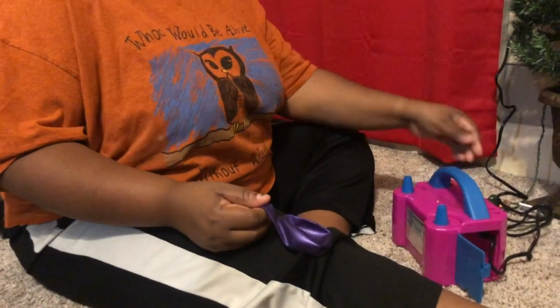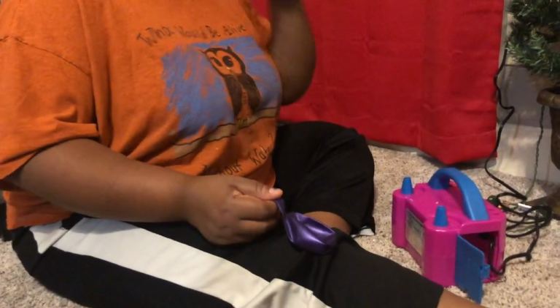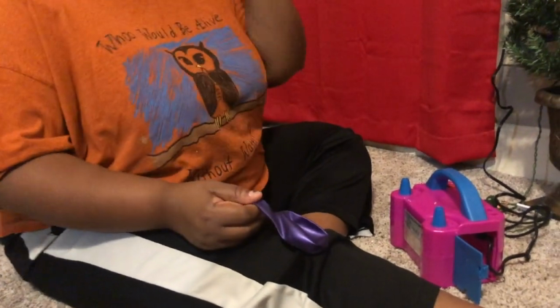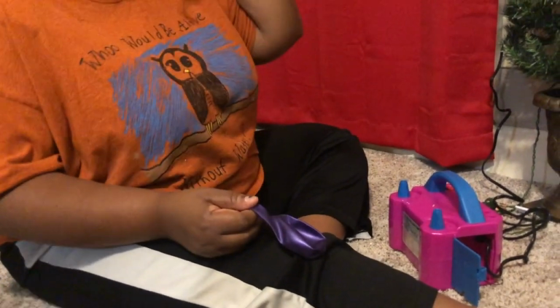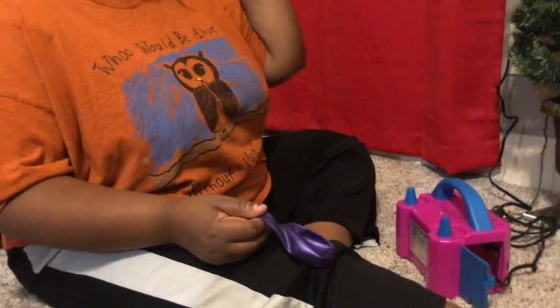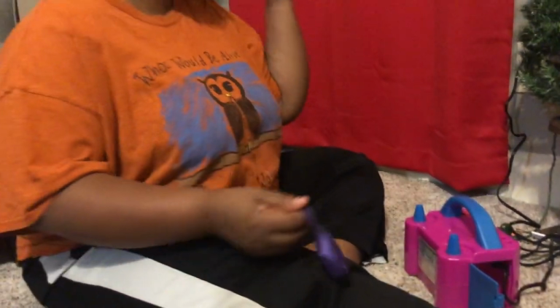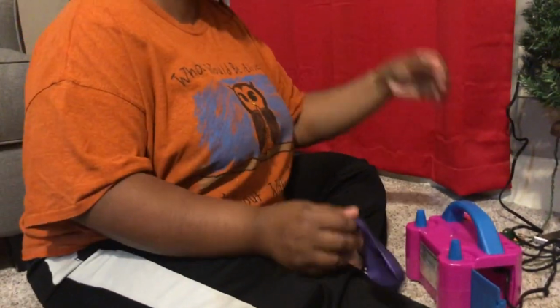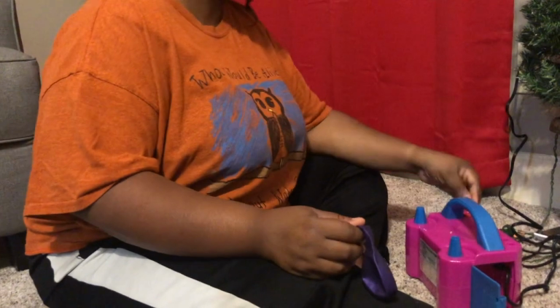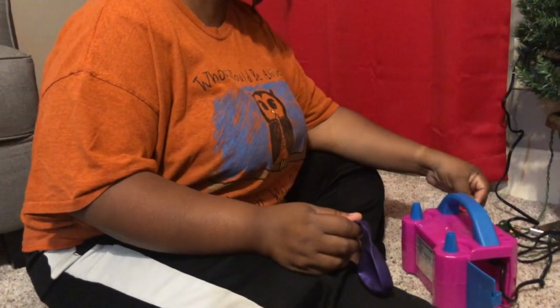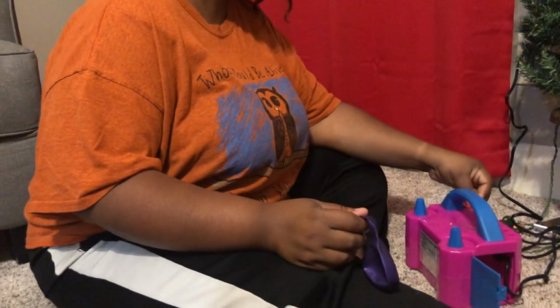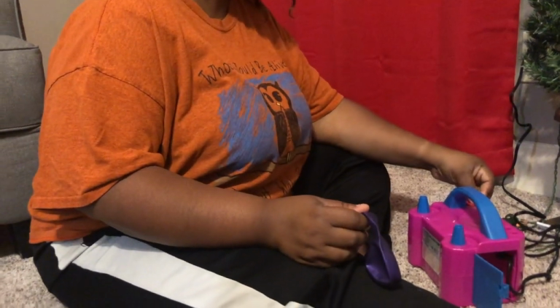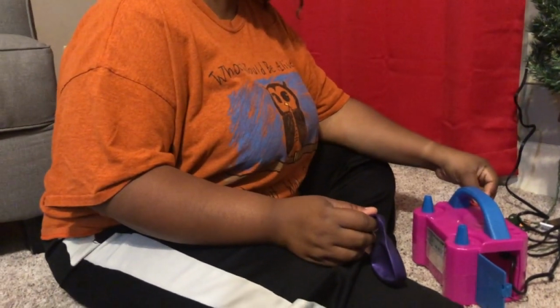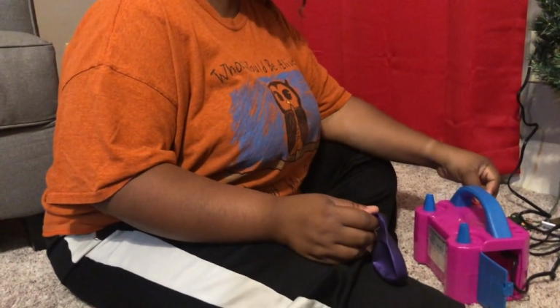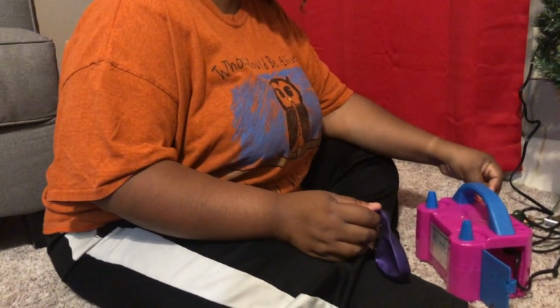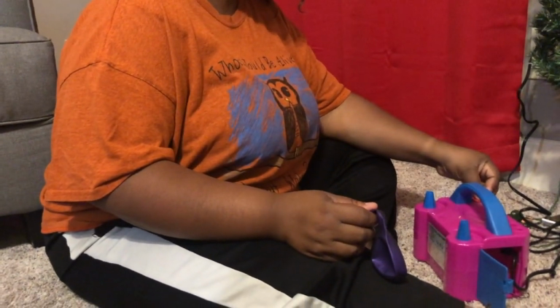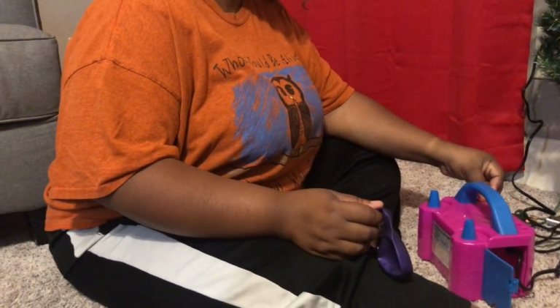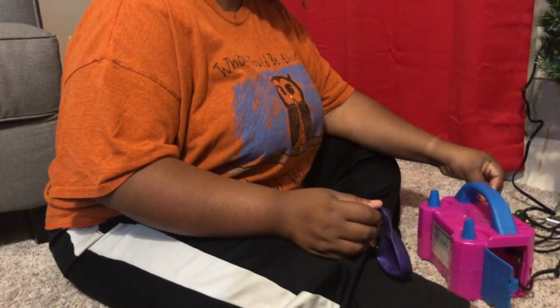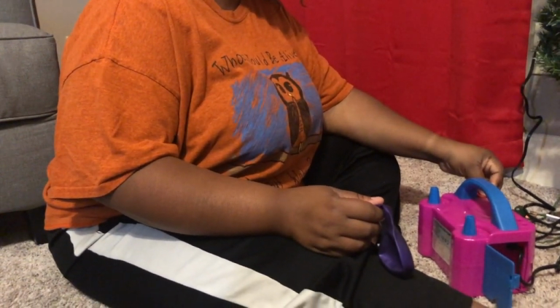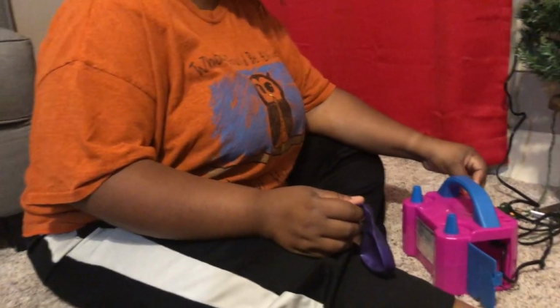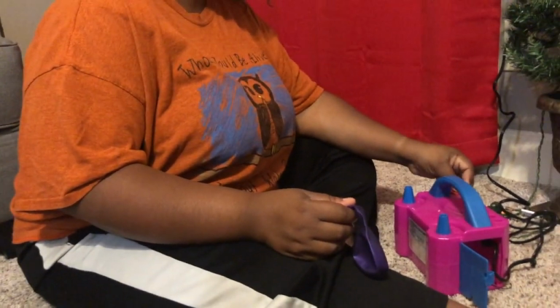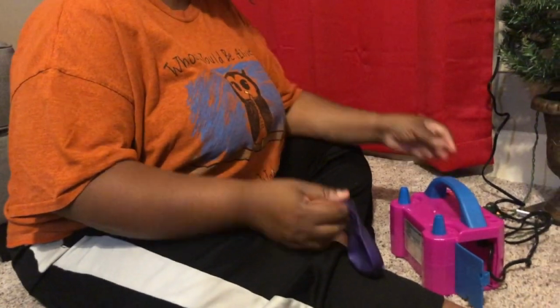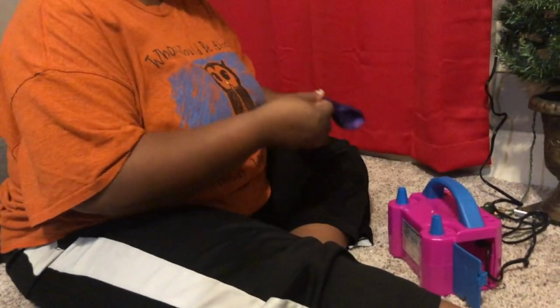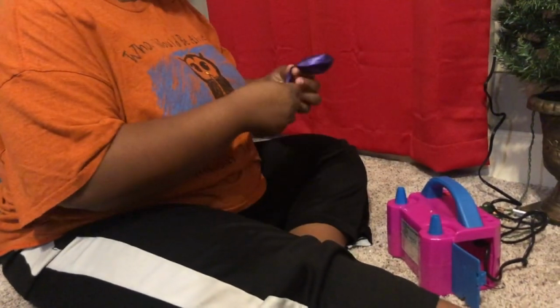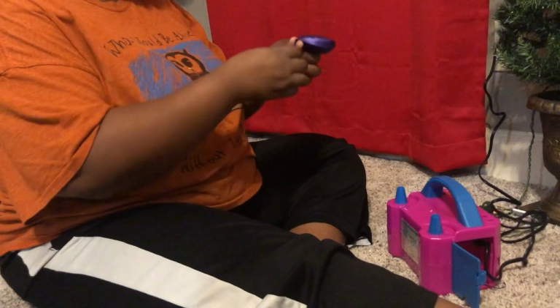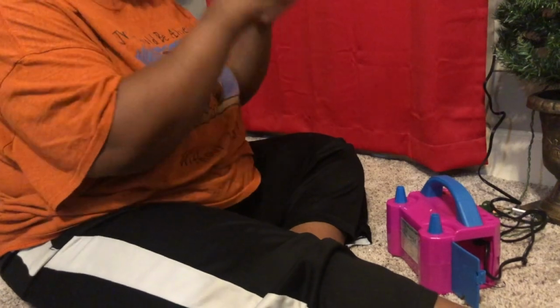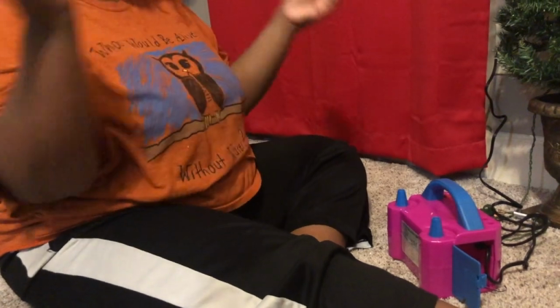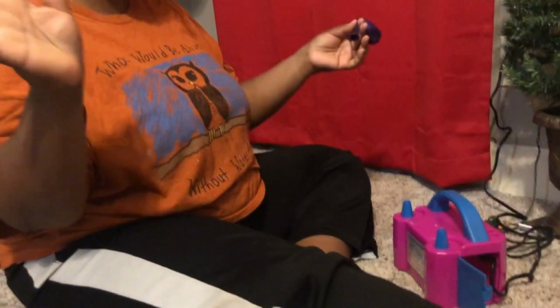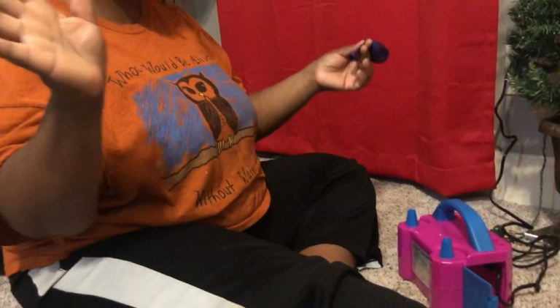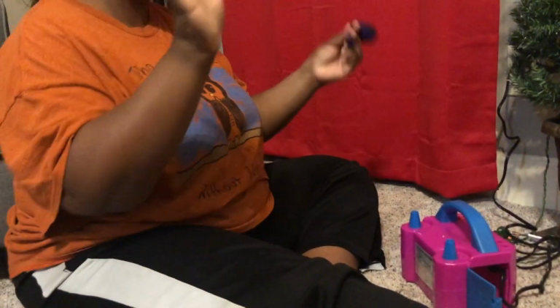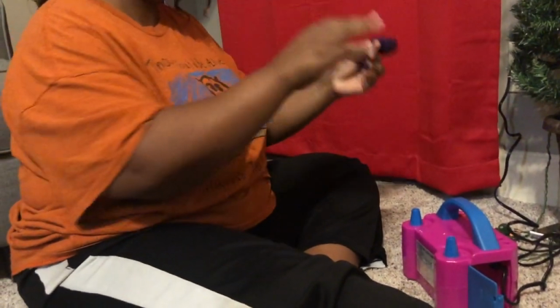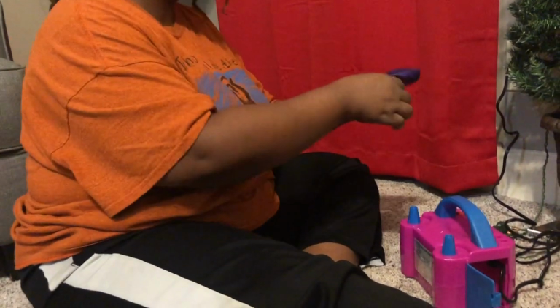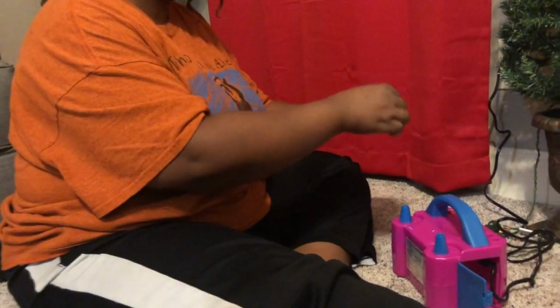Okay, it's pretty loud as you can see, y'all. So let's try this thing again. This is my first time doing it.